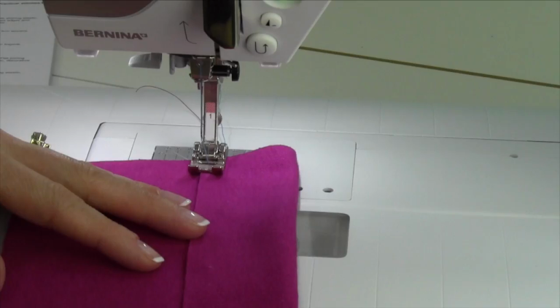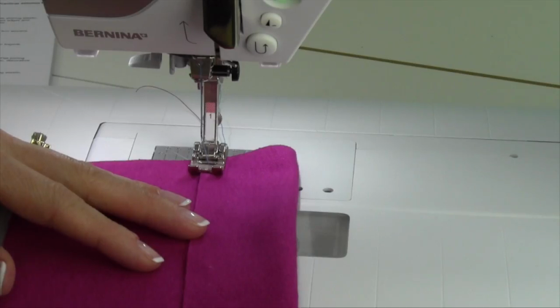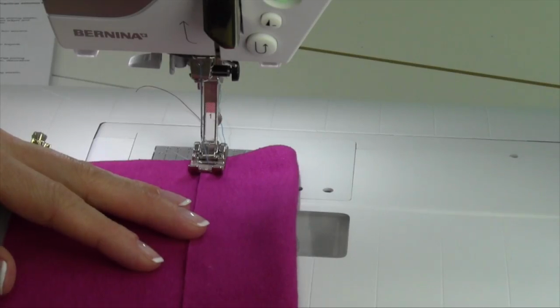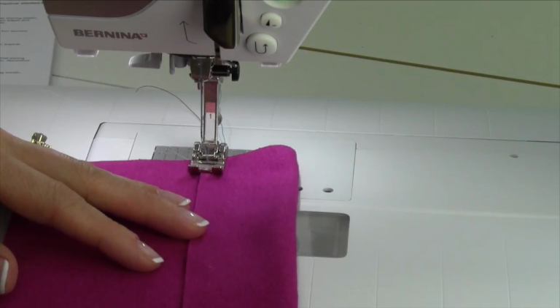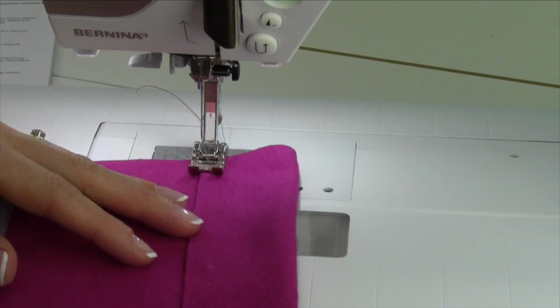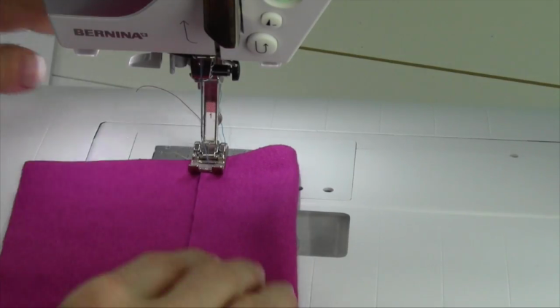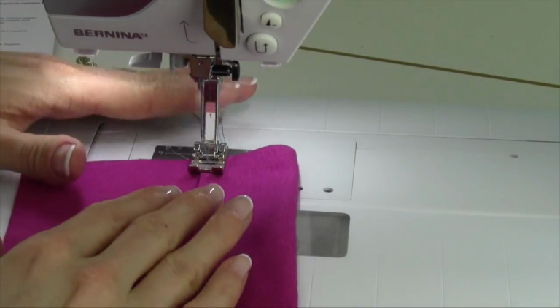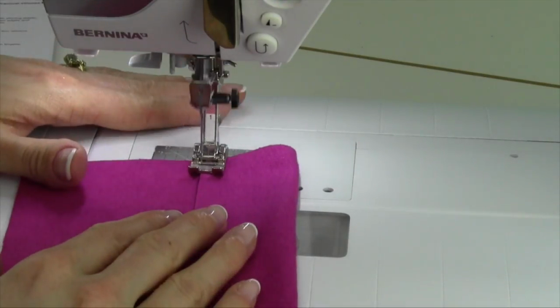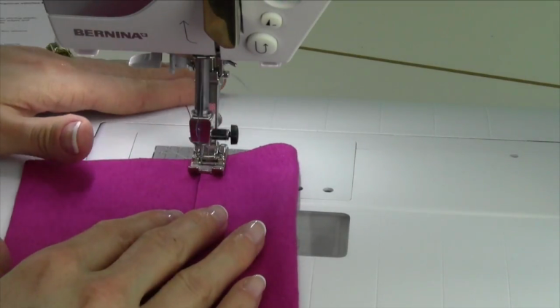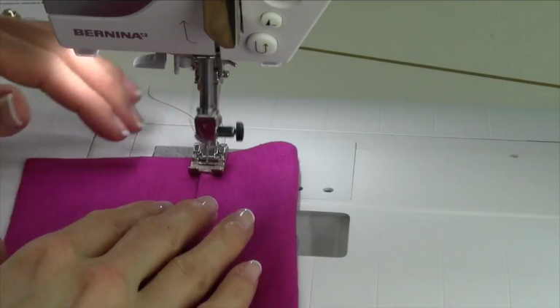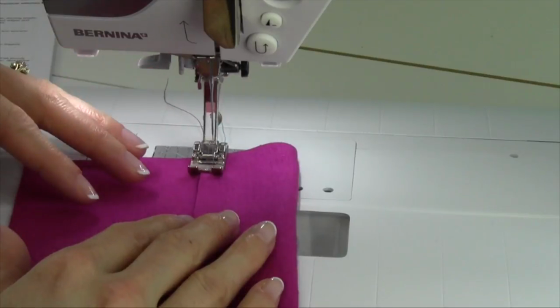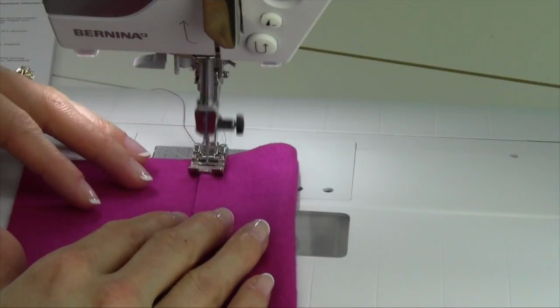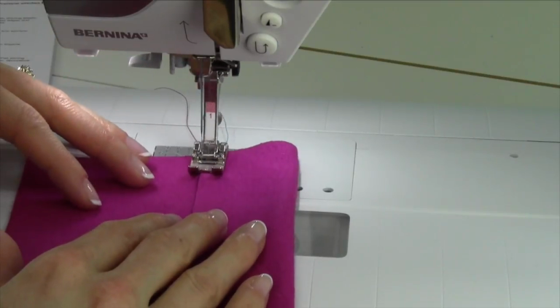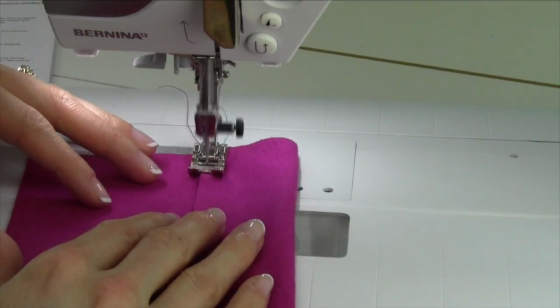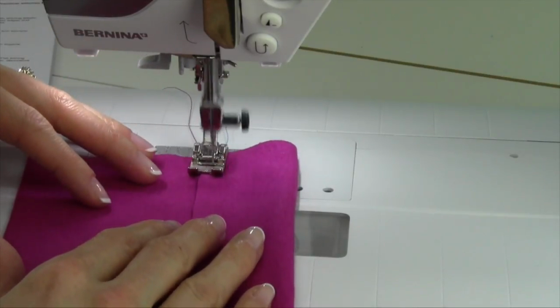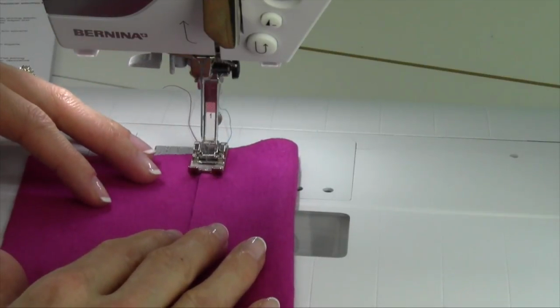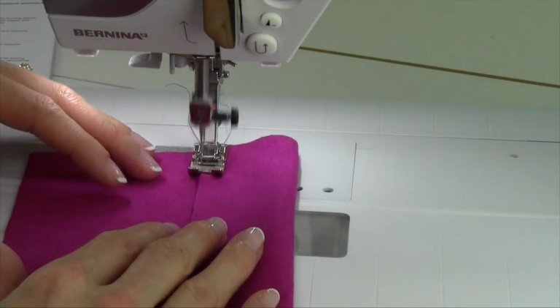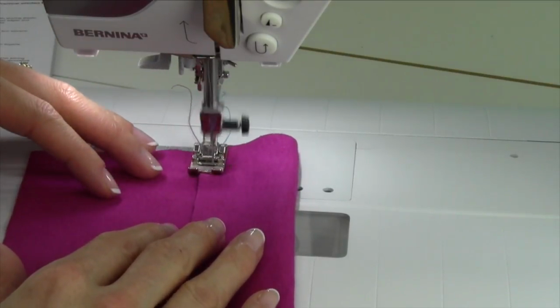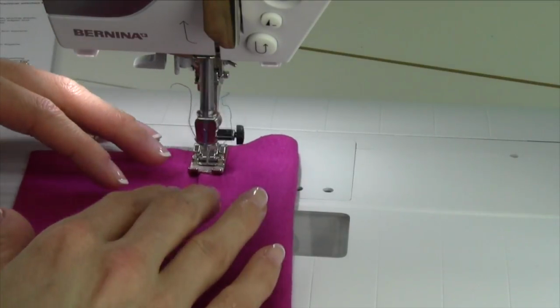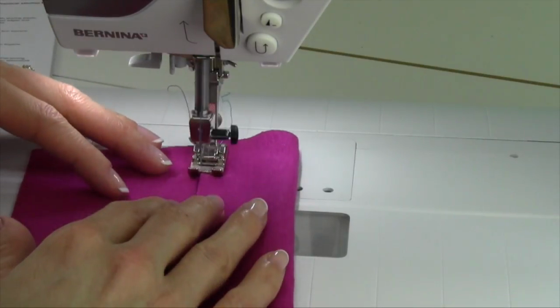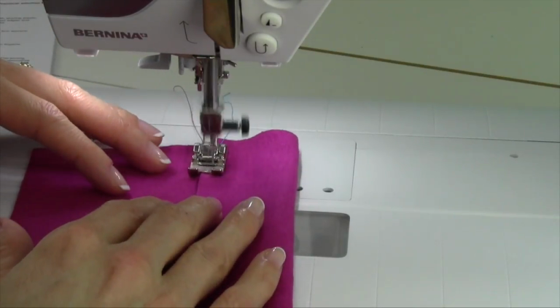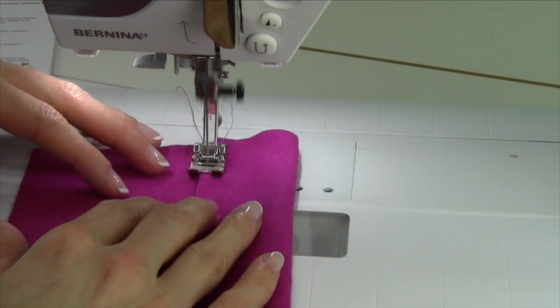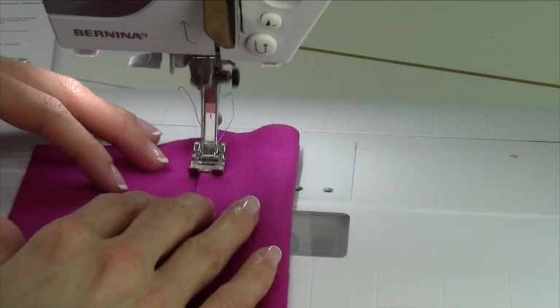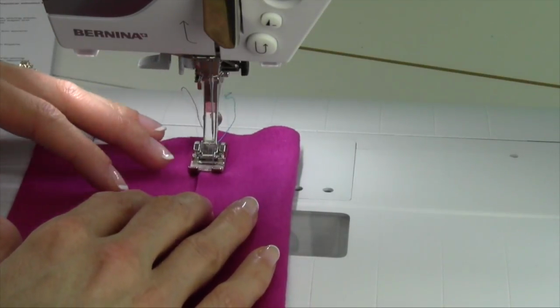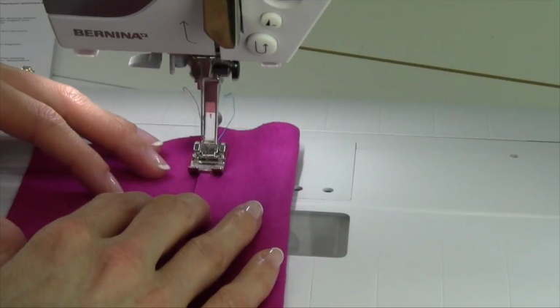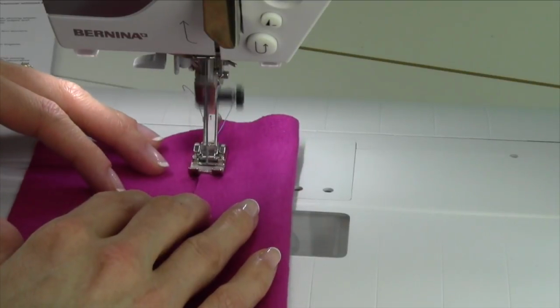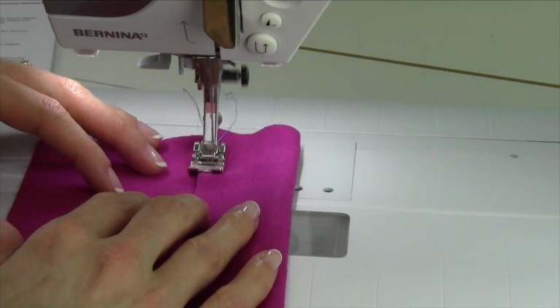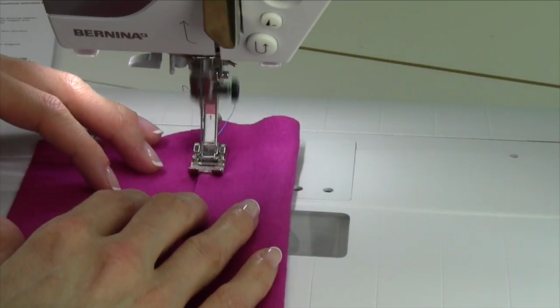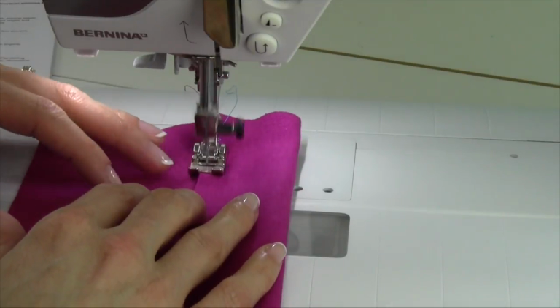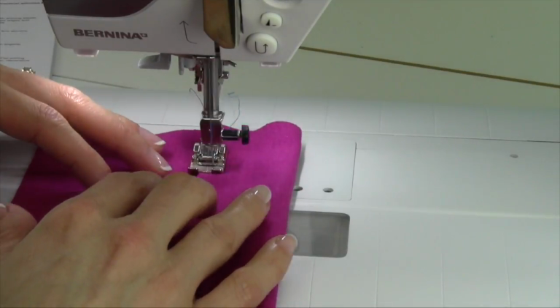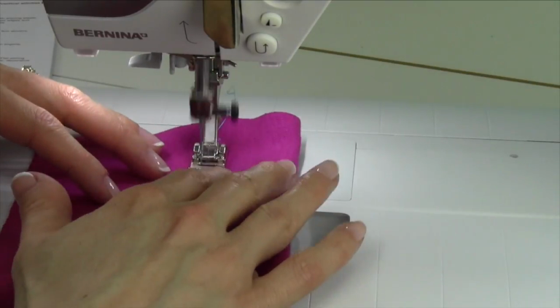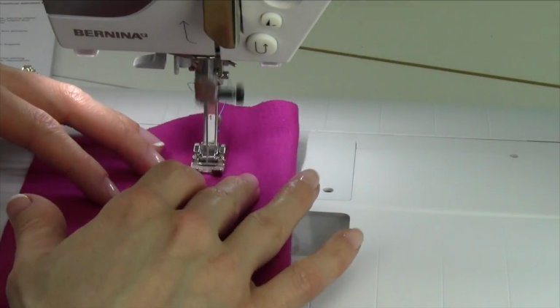The jersey stitch, stitch number 14, is great for hems on stretch fabrics. You can just fold up your fabric and then let this kind of catch along the raw edge. It's kind of like a cover stitch.